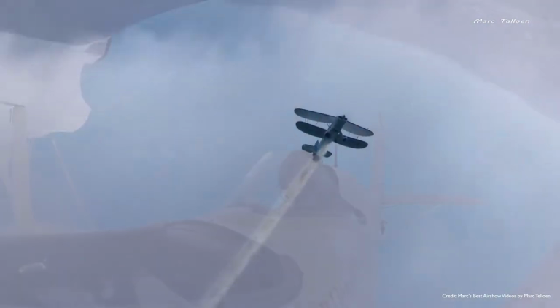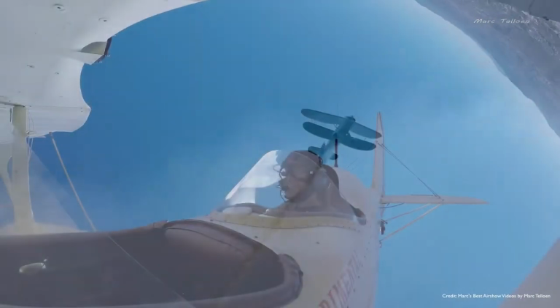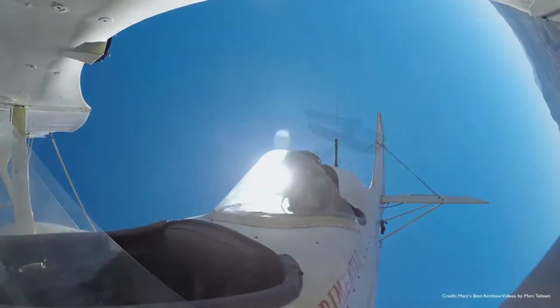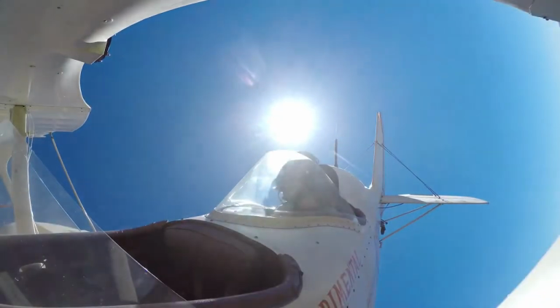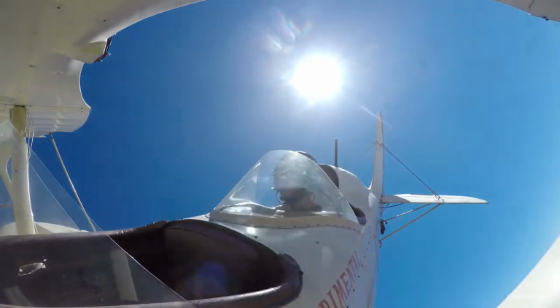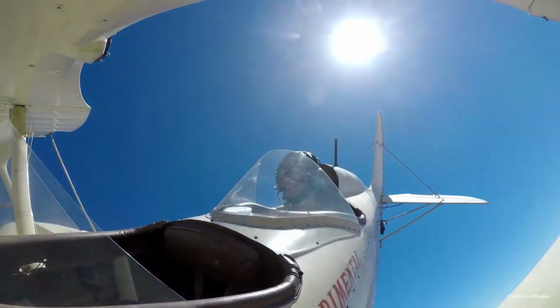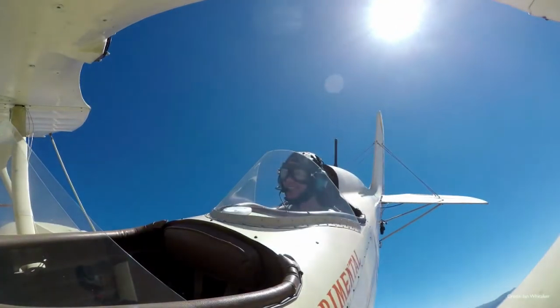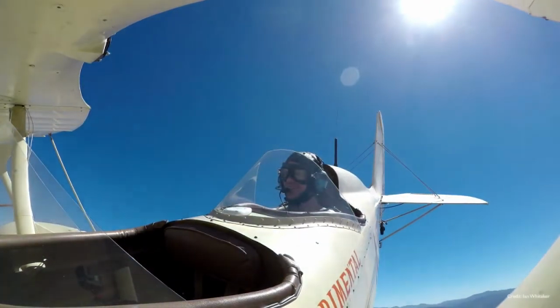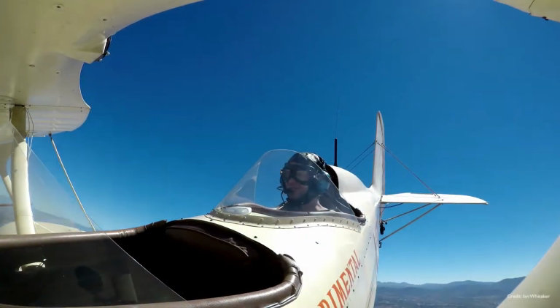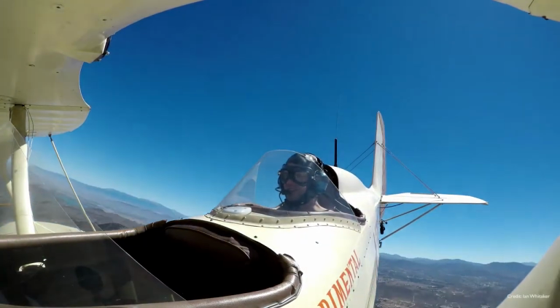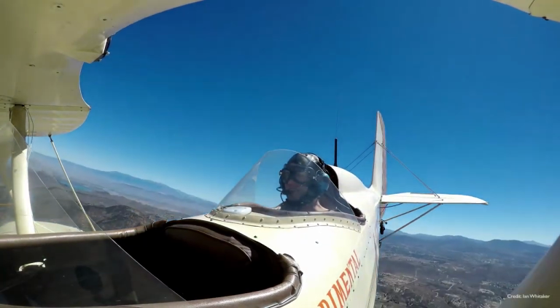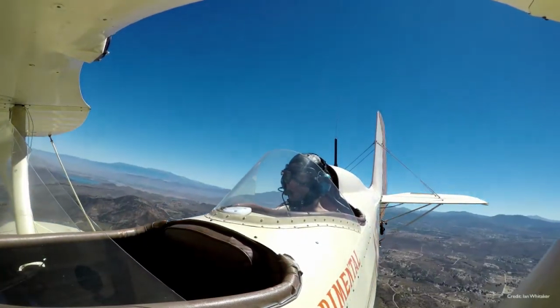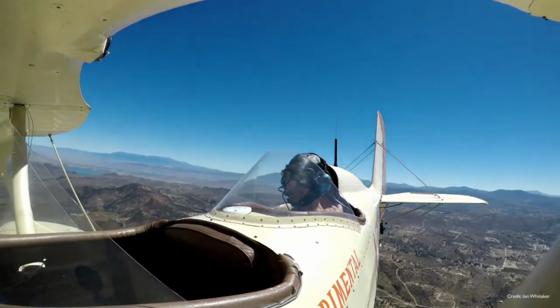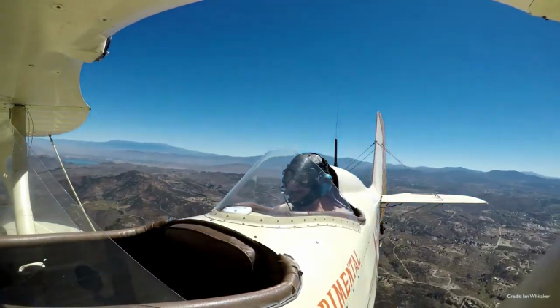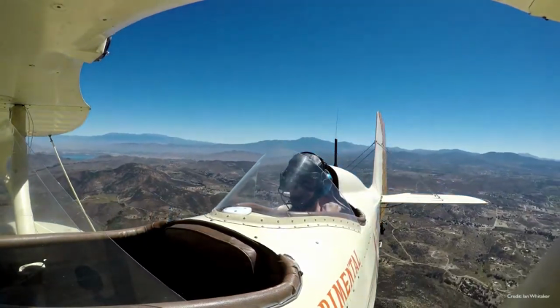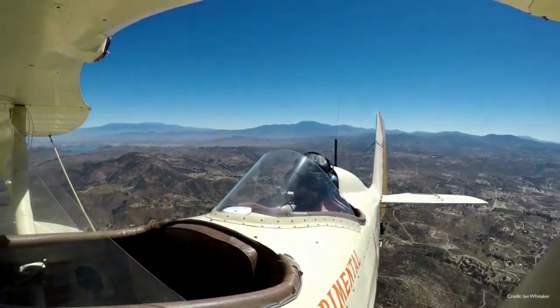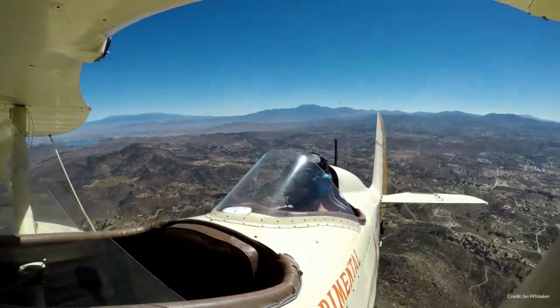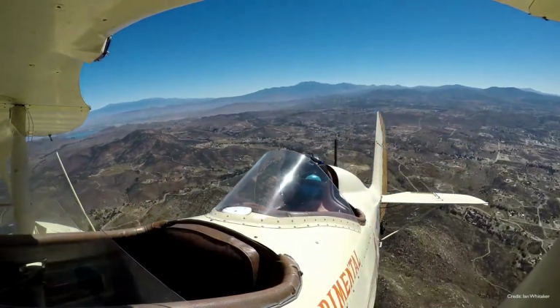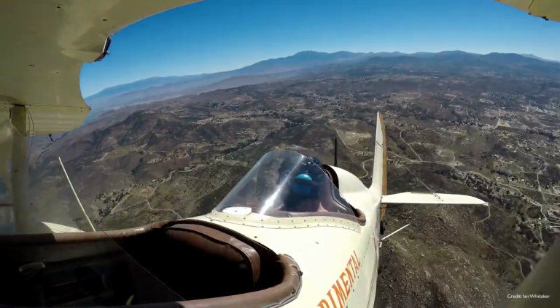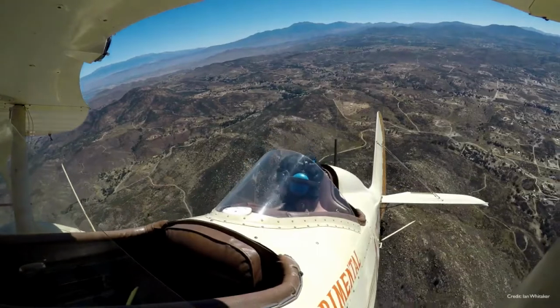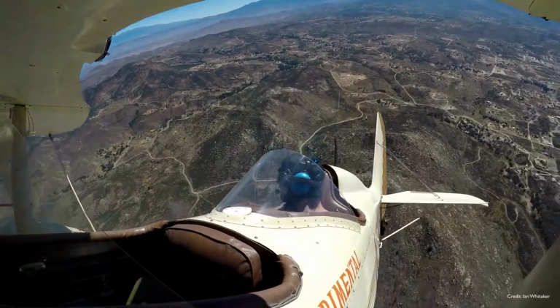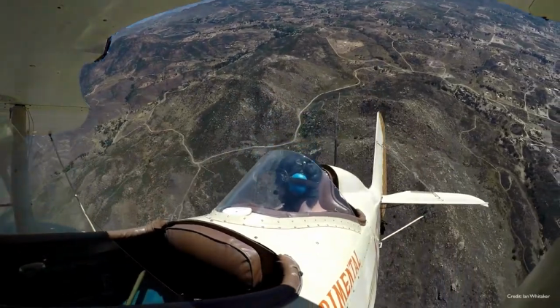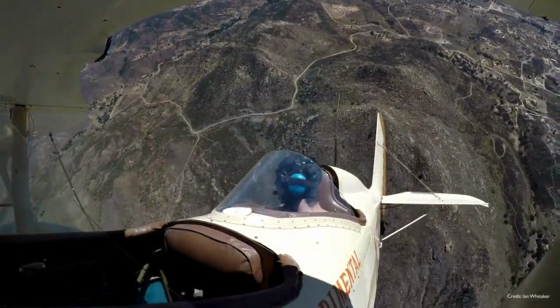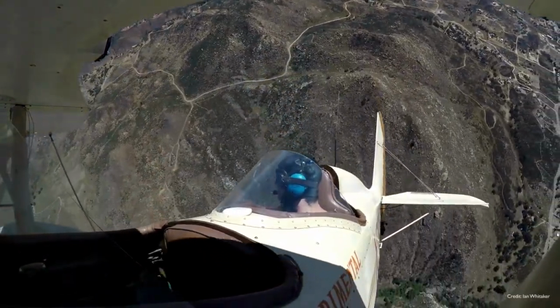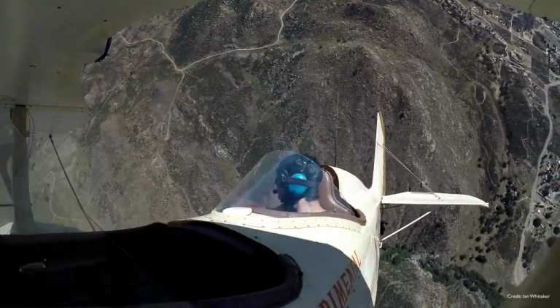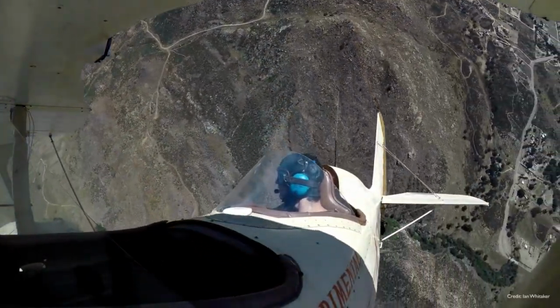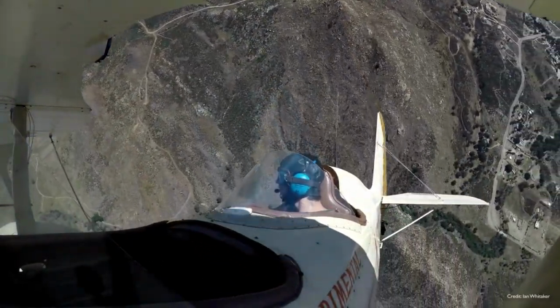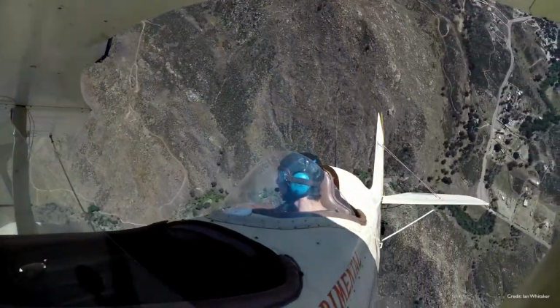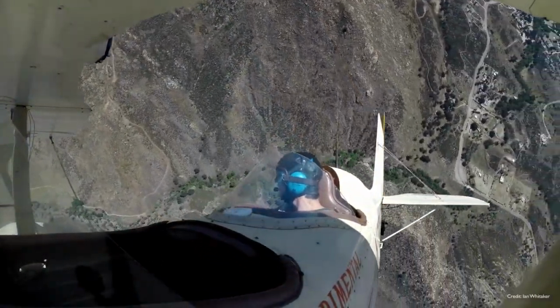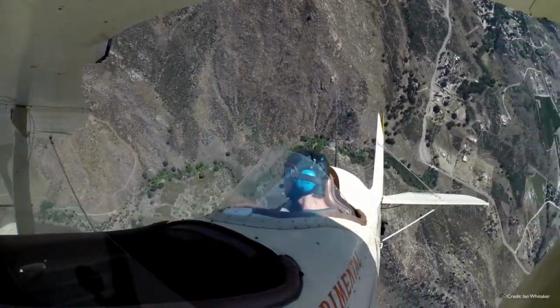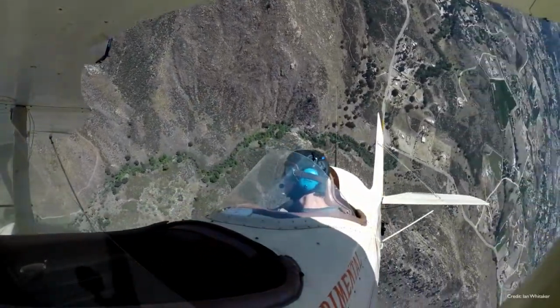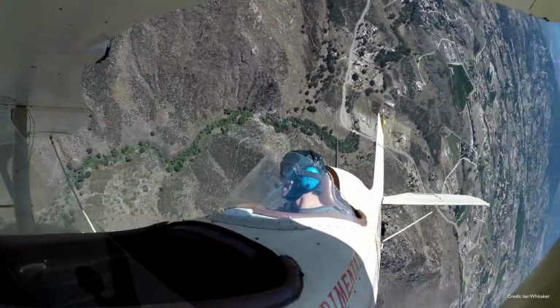Gorgeous looking aircraft. If you love biplanes, you want to pull some stunts, you want to do a little bit of light aerobatics, this is a great aircraft. You can also buy one on the second-hand market.